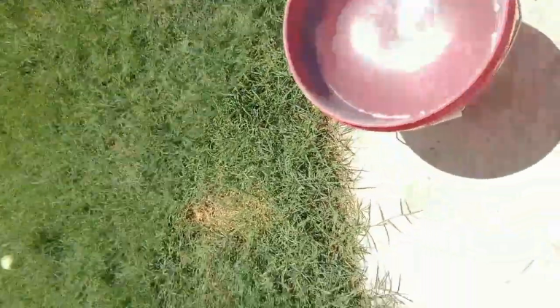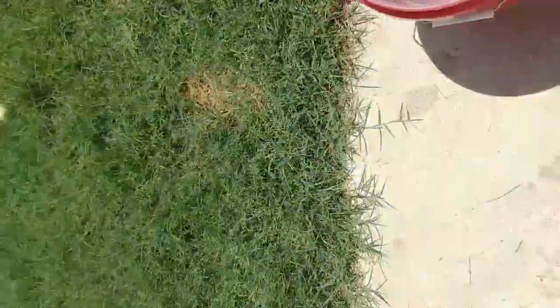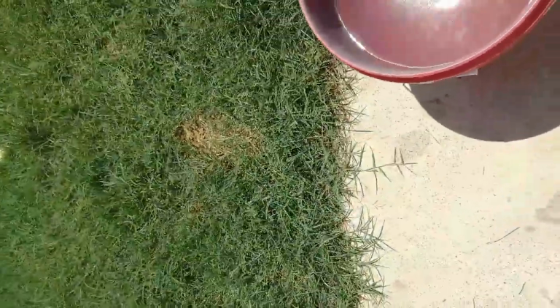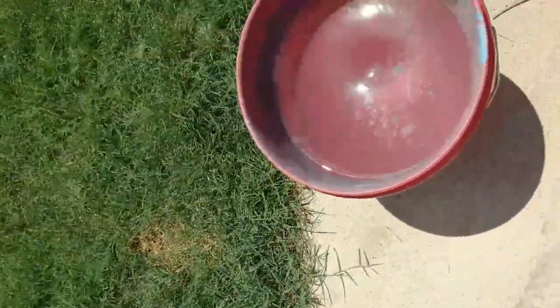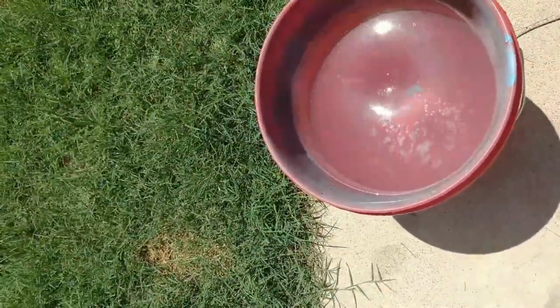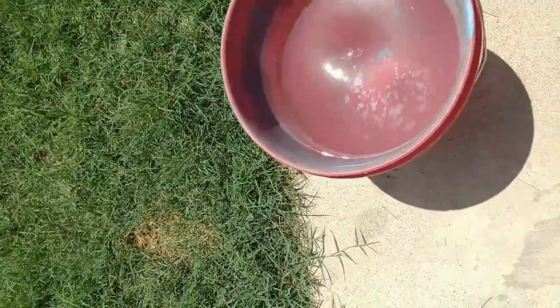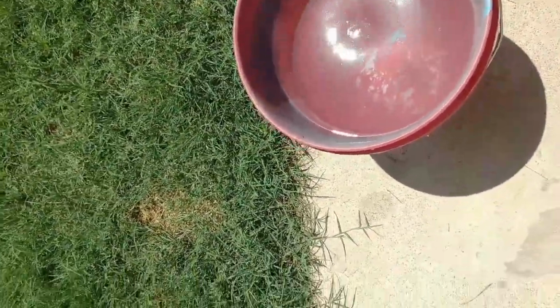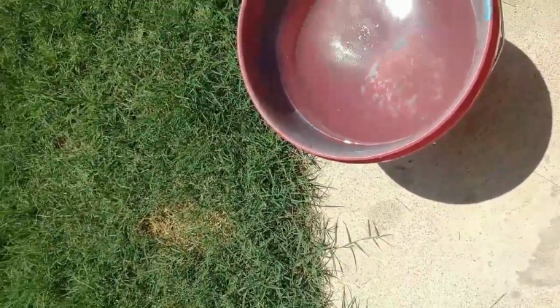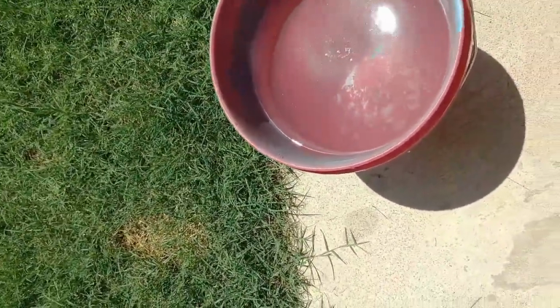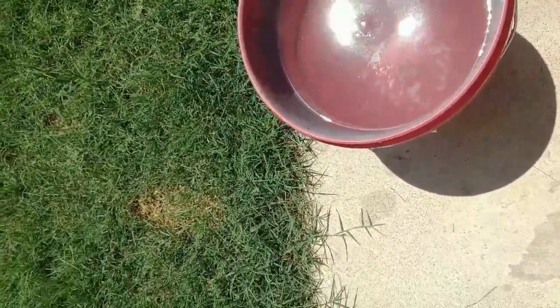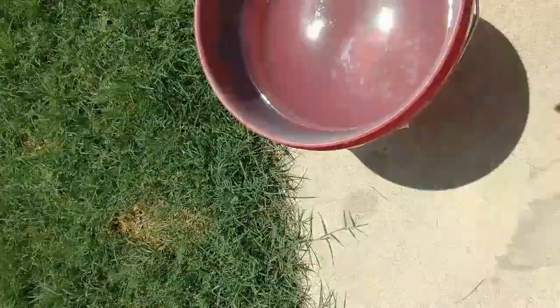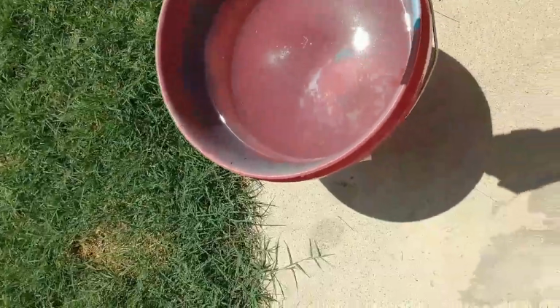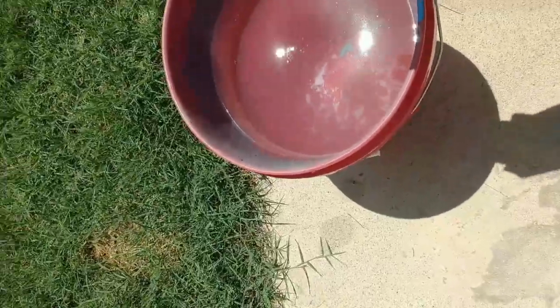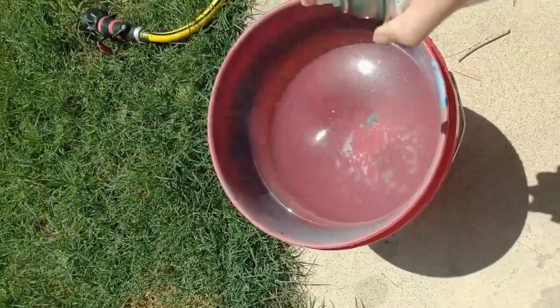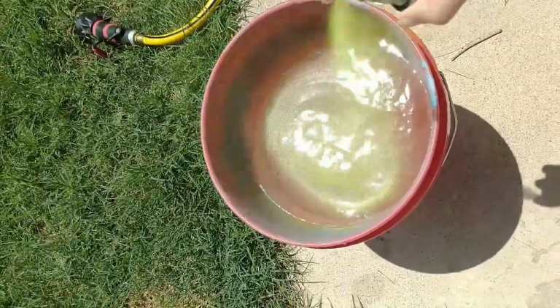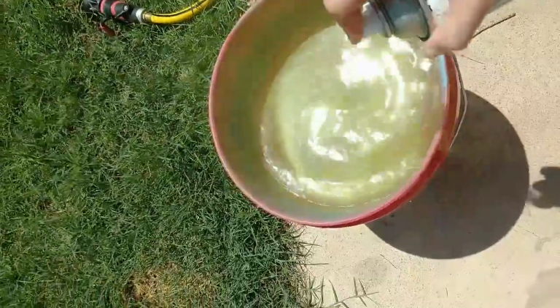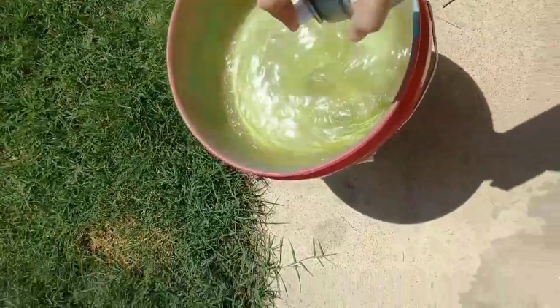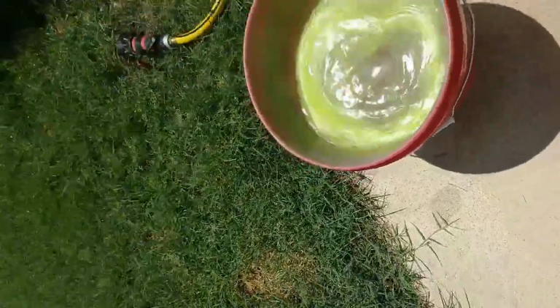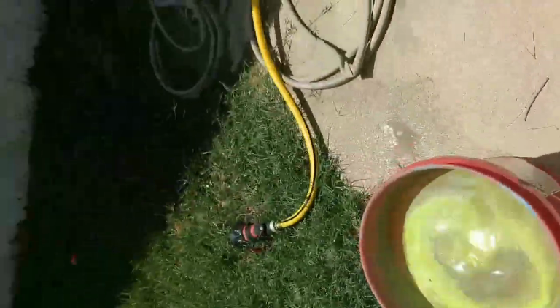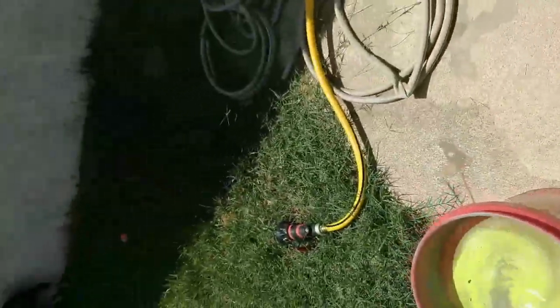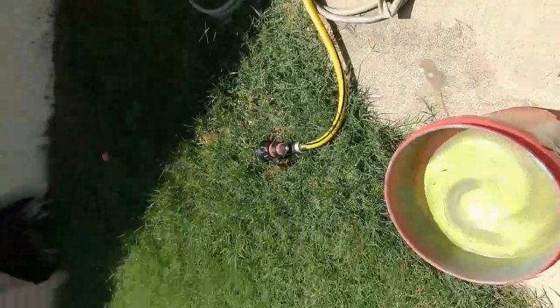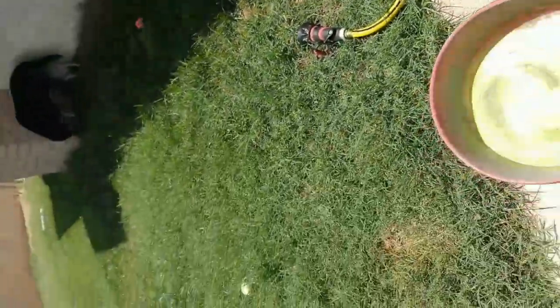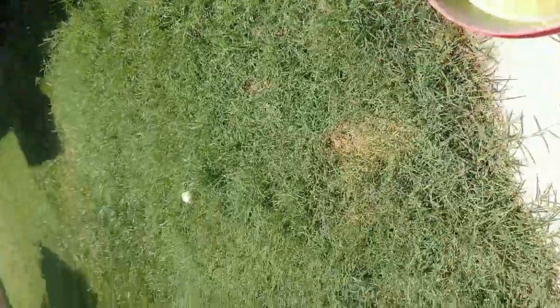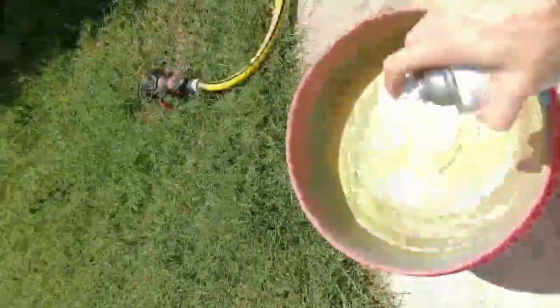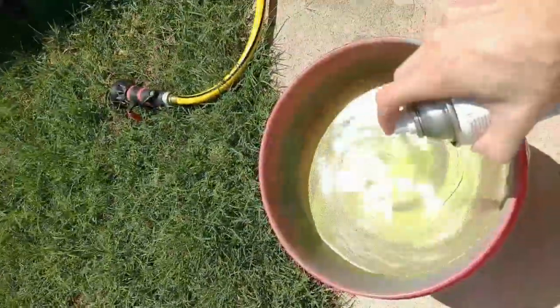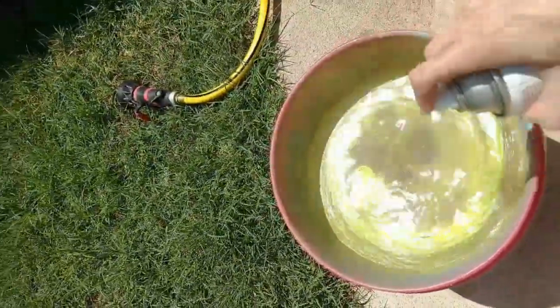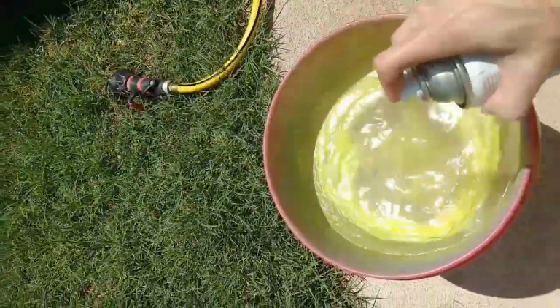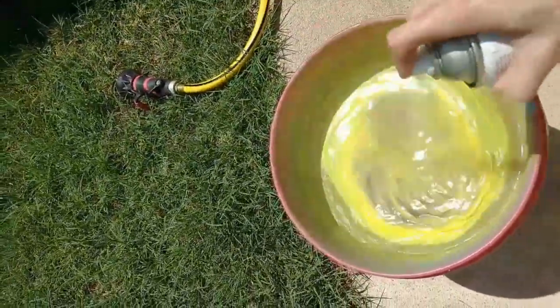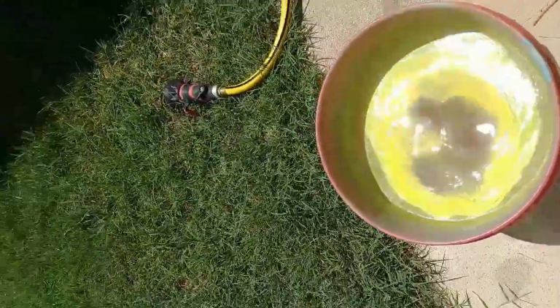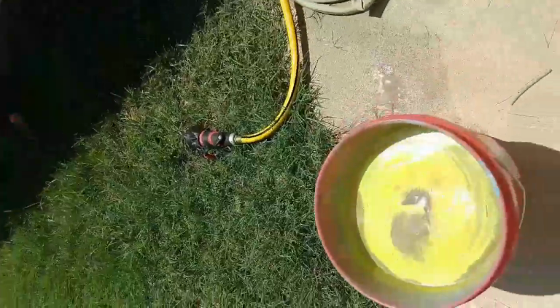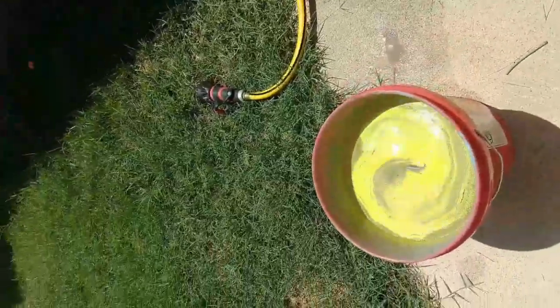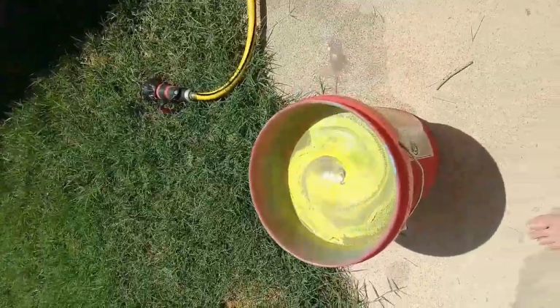First off, we're going to make sure your water is cool — it works easier when it's cool. I live in Vegas so I added ice. We're just going to add some colors in here.